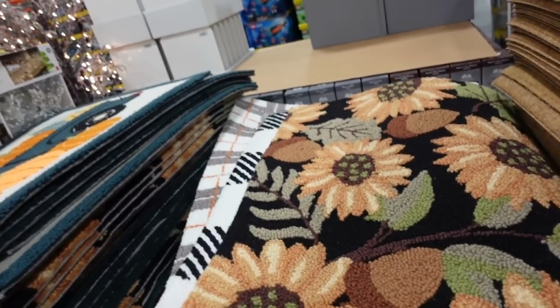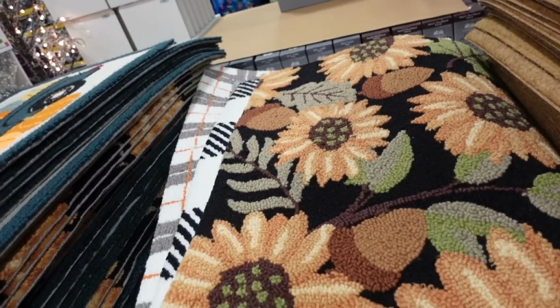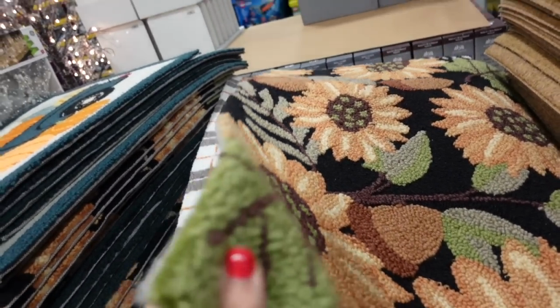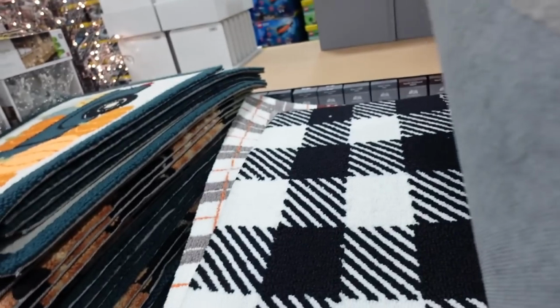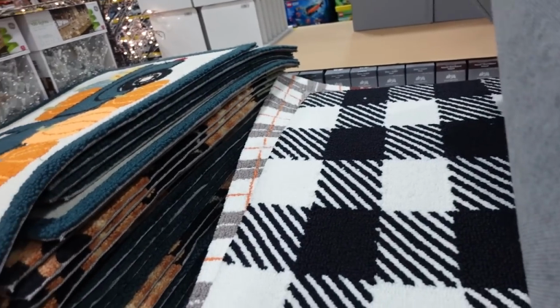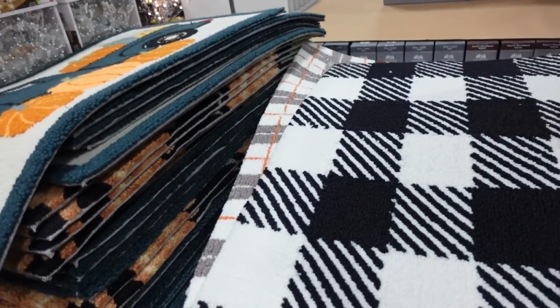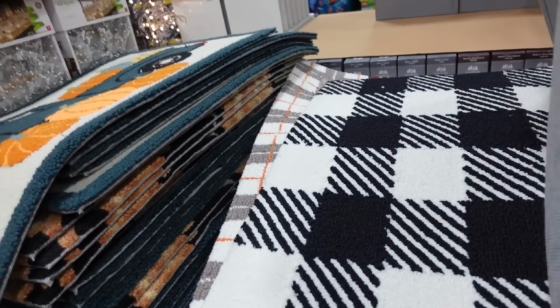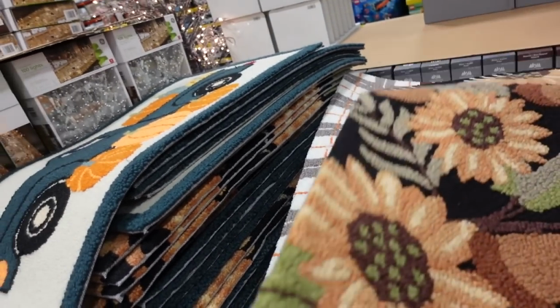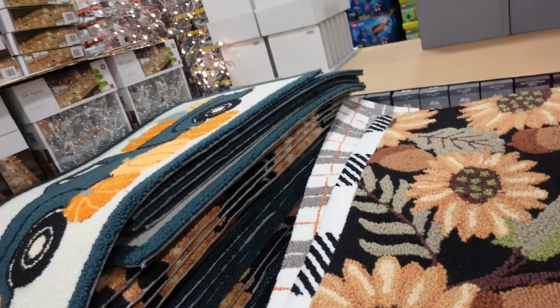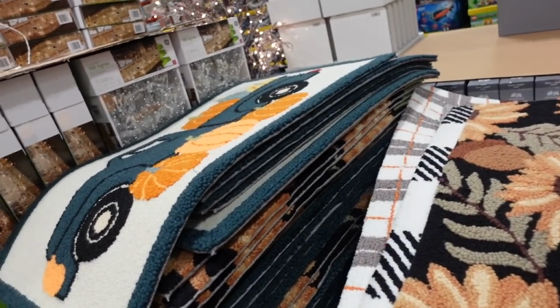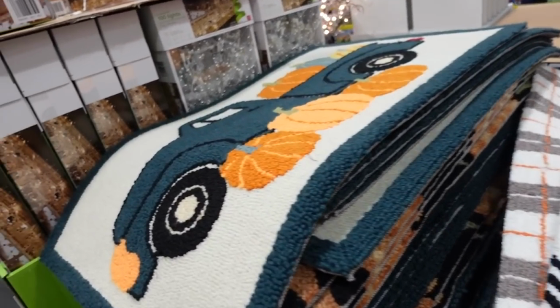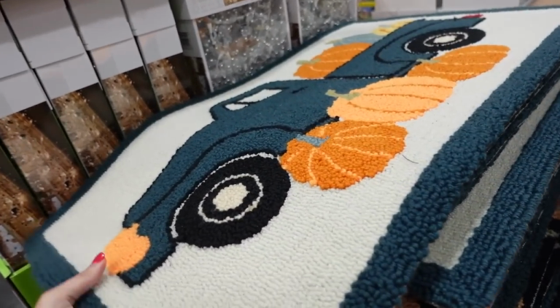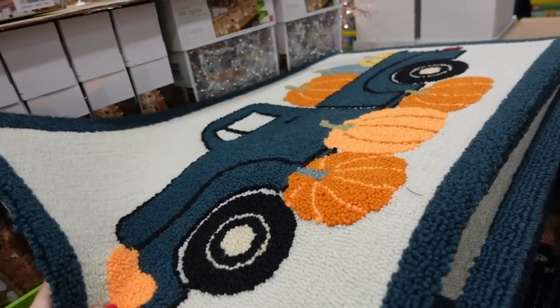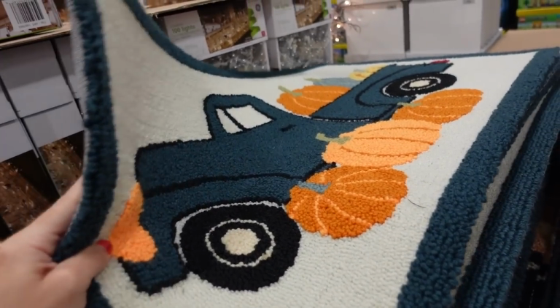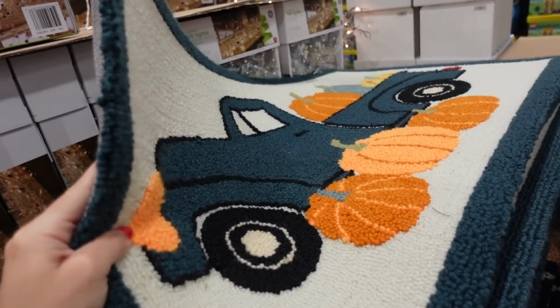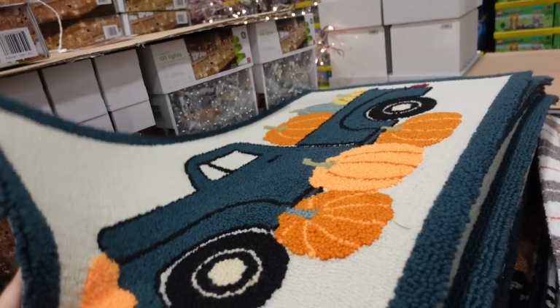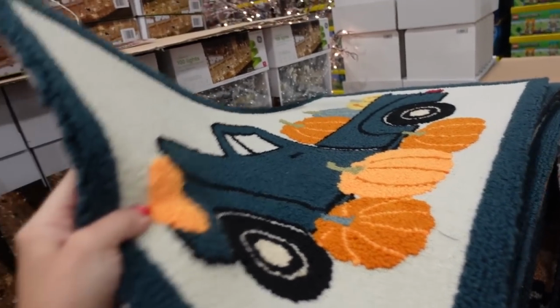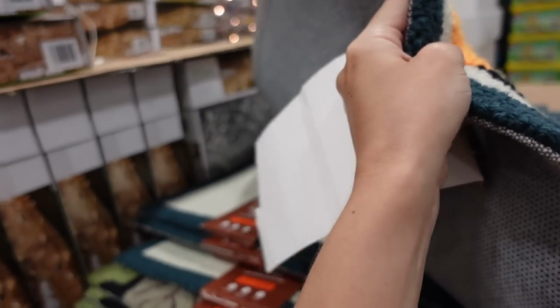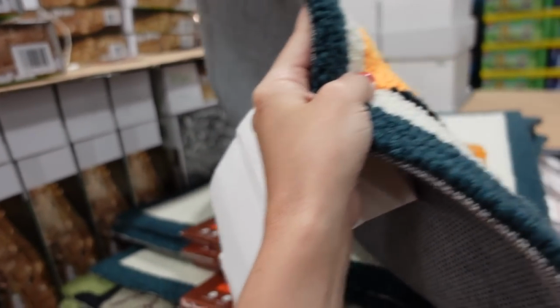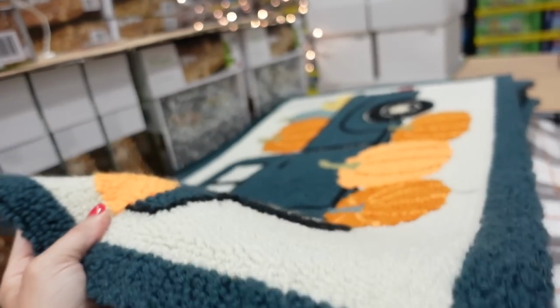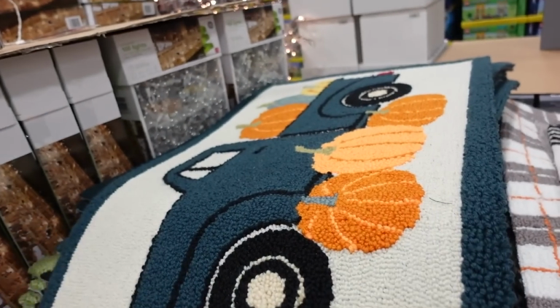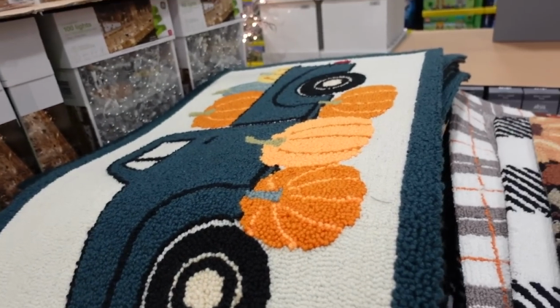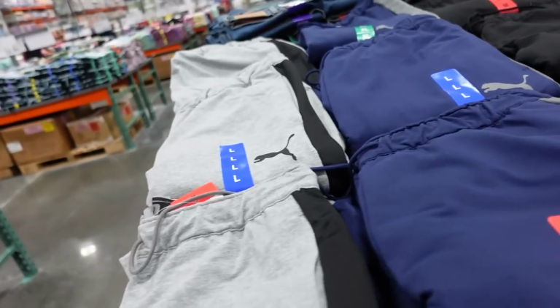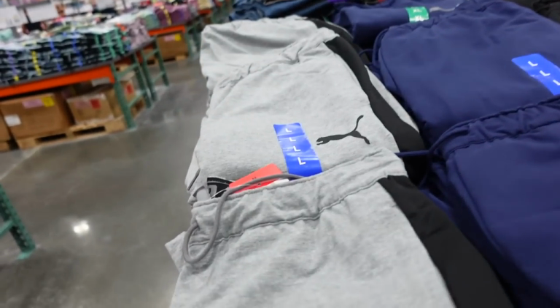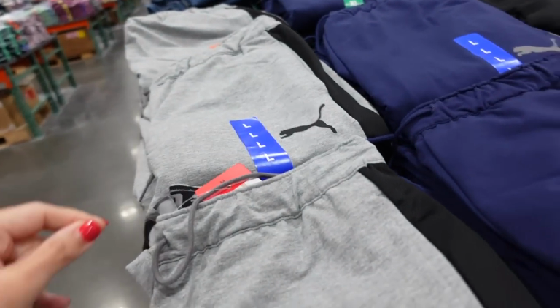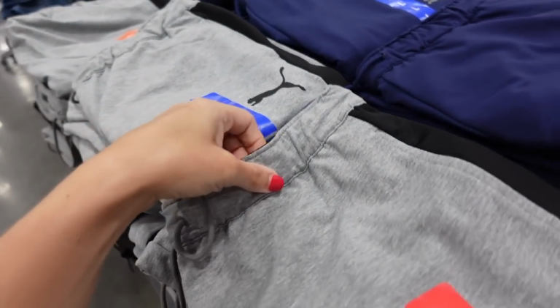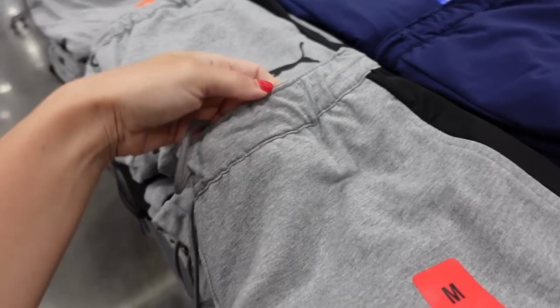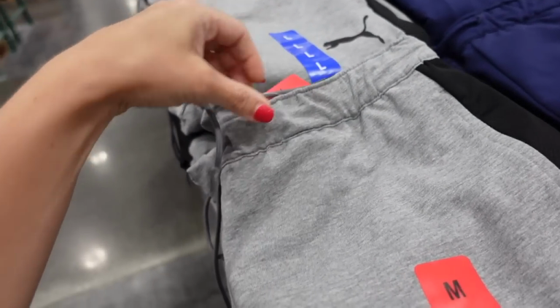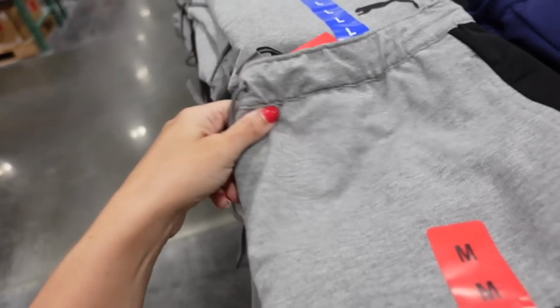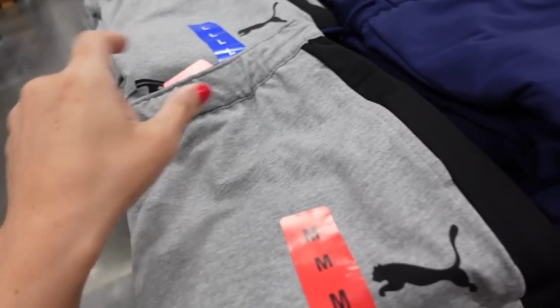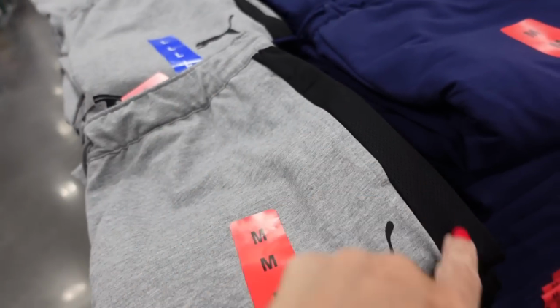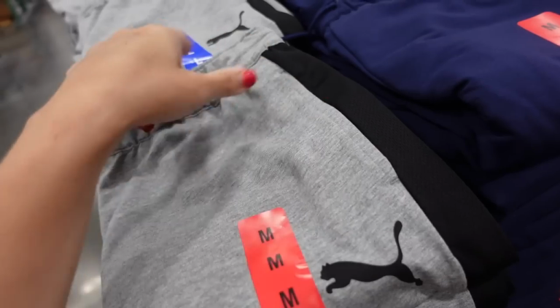New prints in the fall rugs — the pumpkin, black sunflower, black and white gang. These are only $9.99. Also seeing what looks like a new pumpkin truck design.